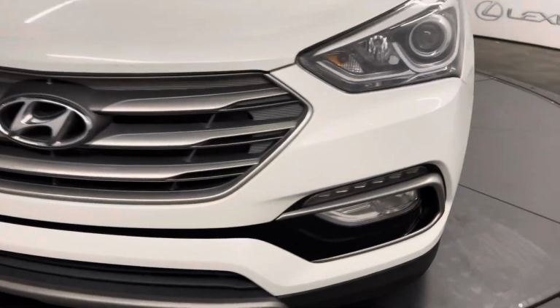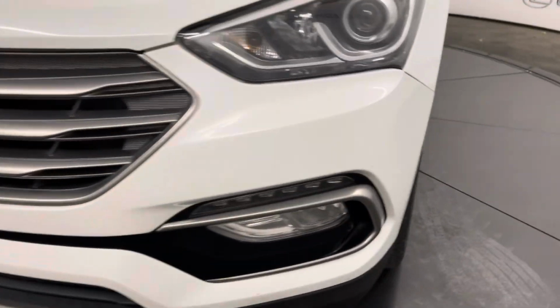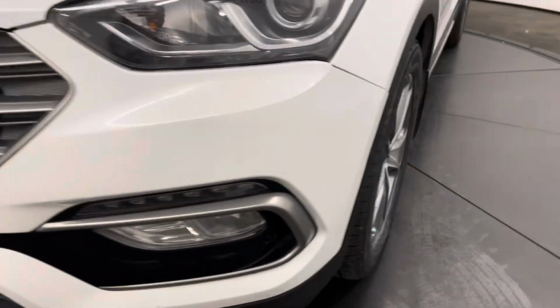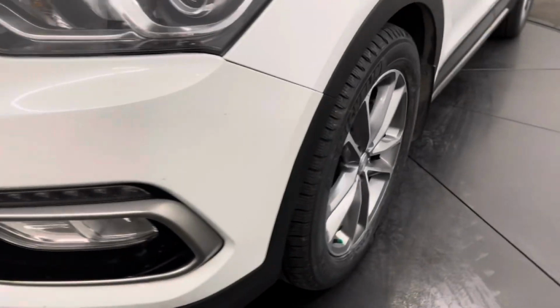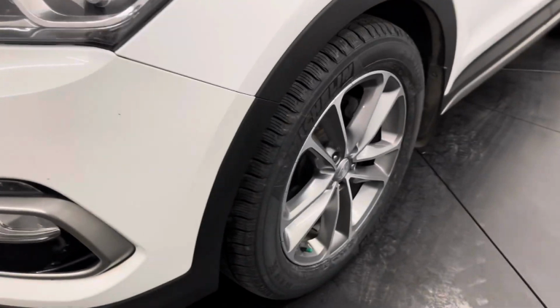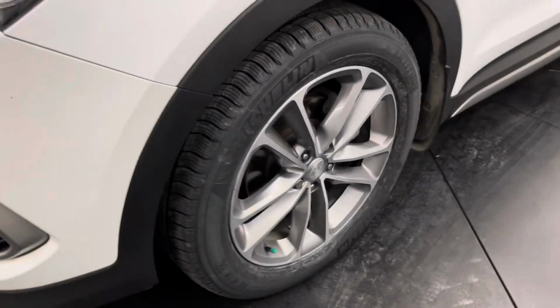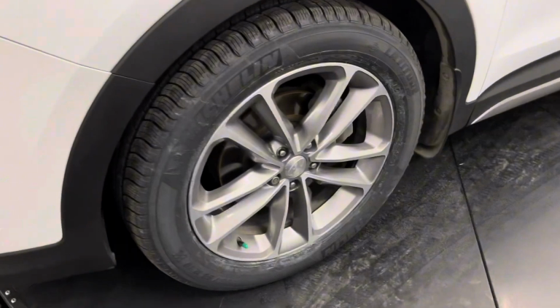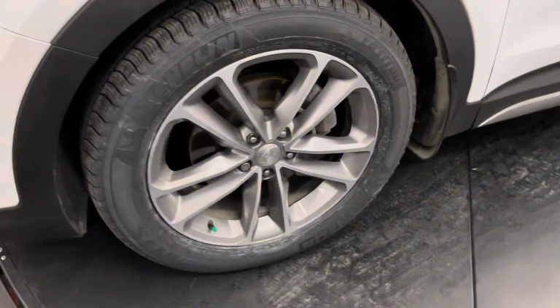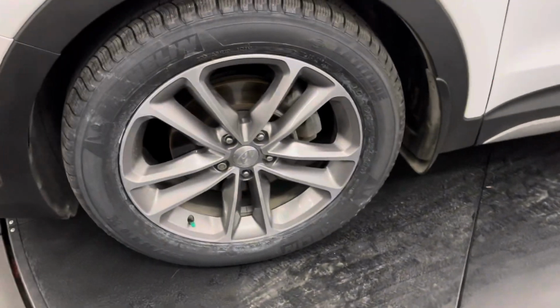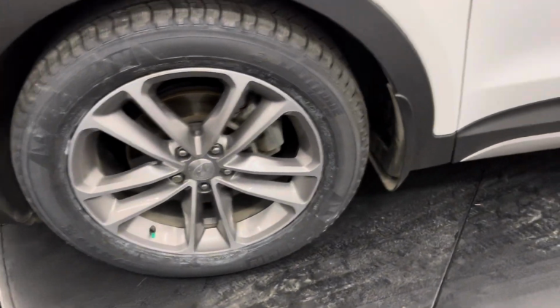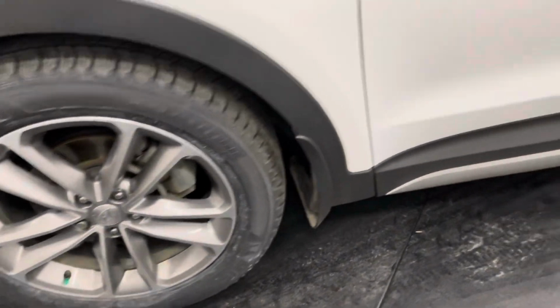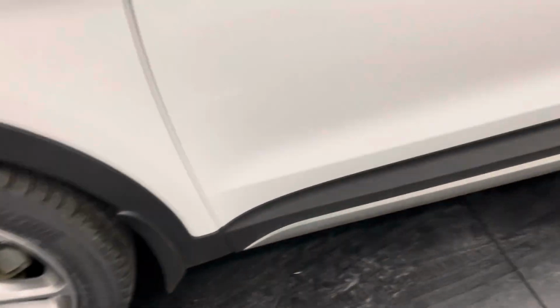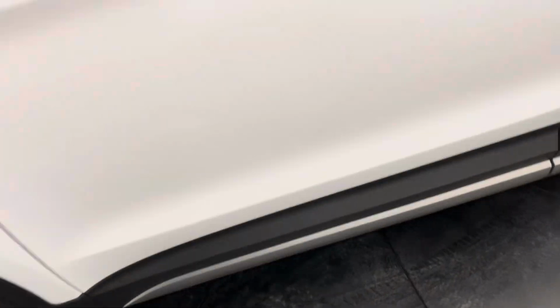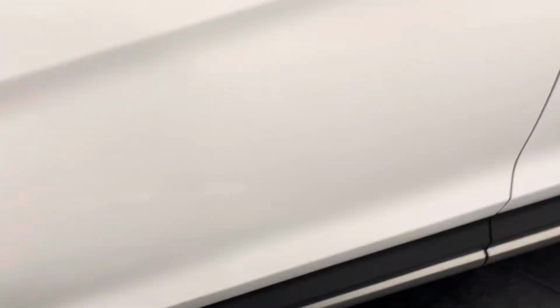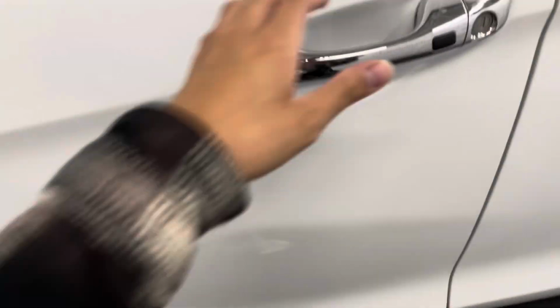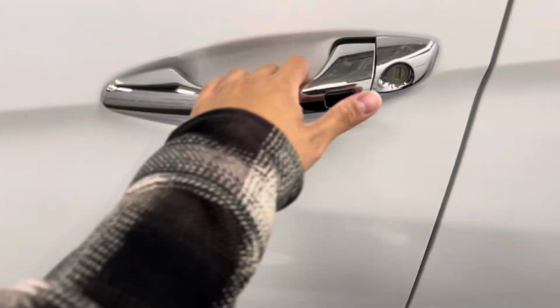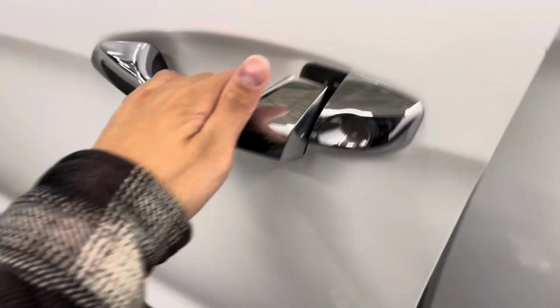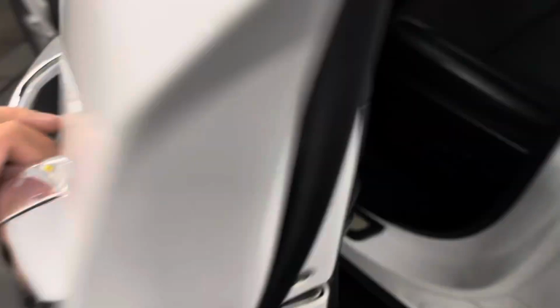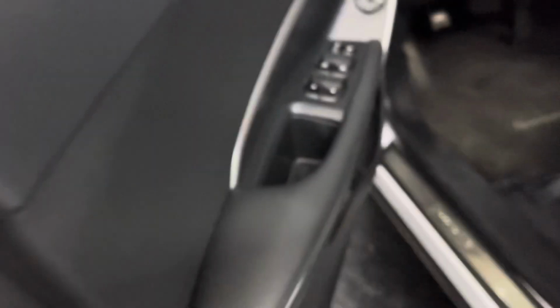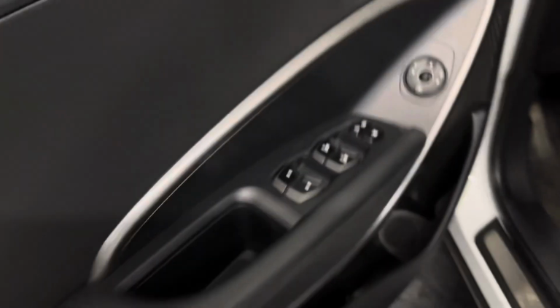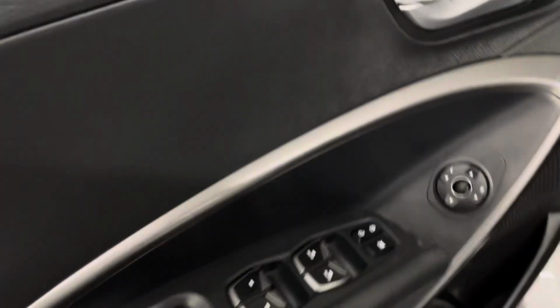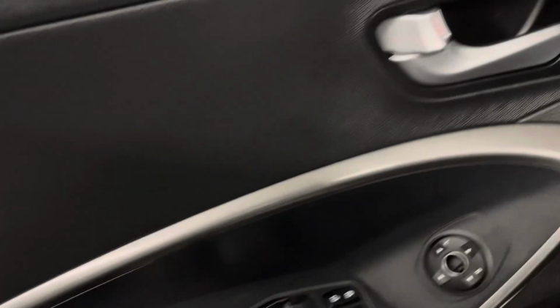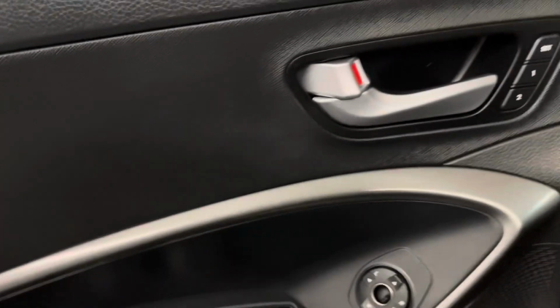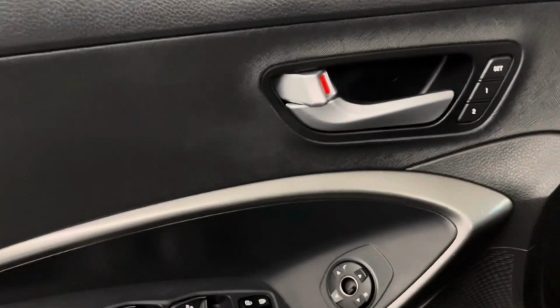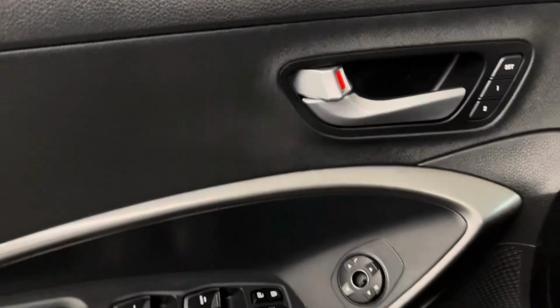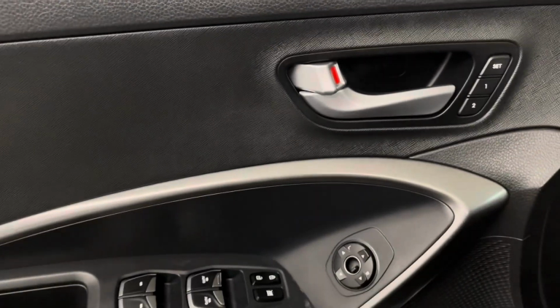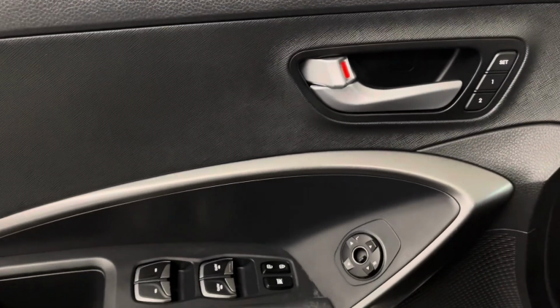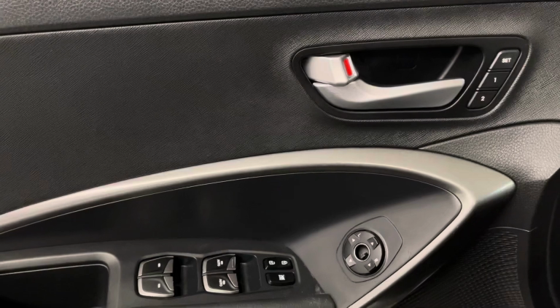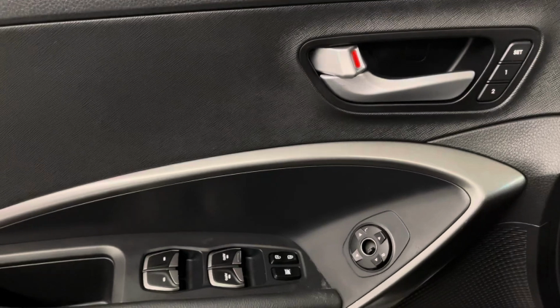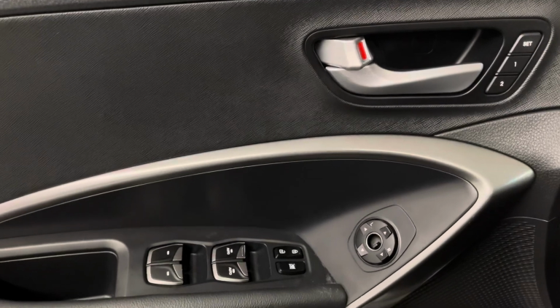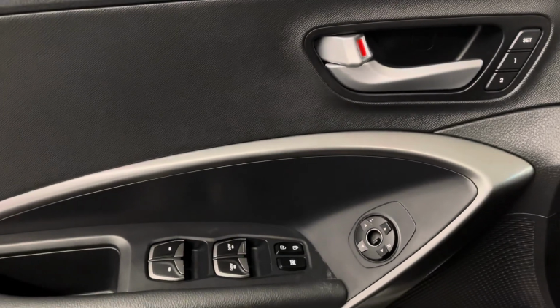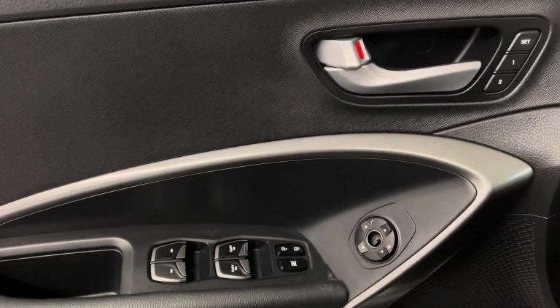This comes with 19-inch aluminum alloy wheels and keyless entry into the vehicle. On your door panel, you have your power windows, side mirrors, door locks, and memory seats.